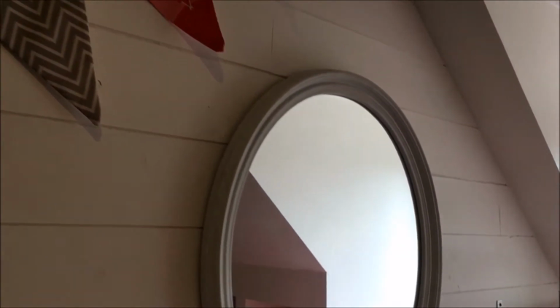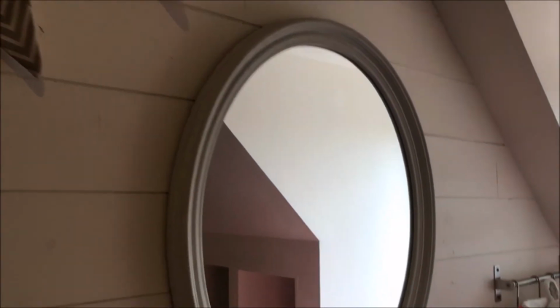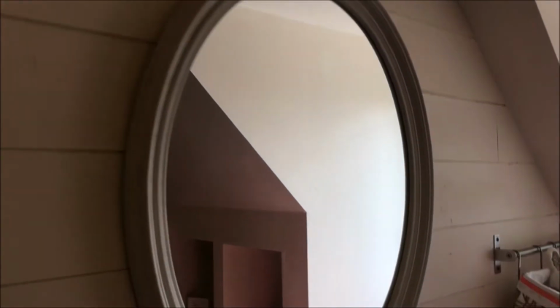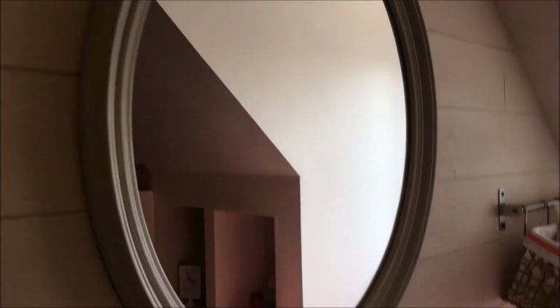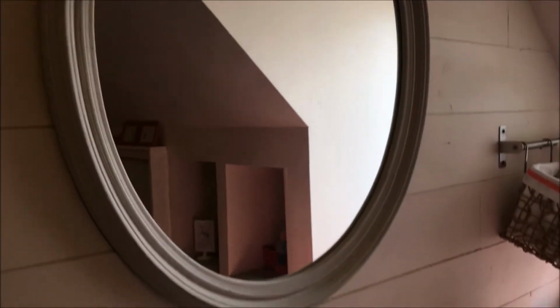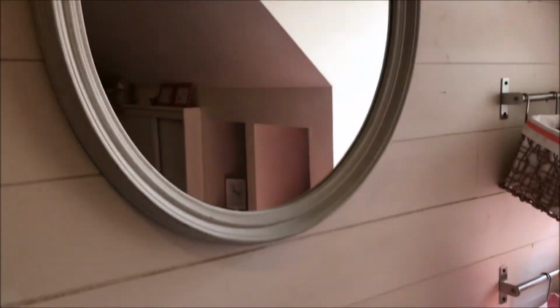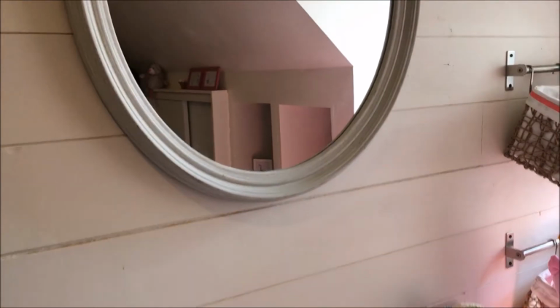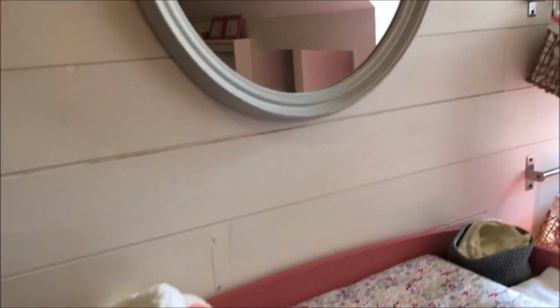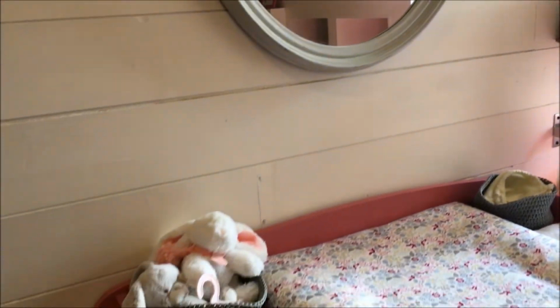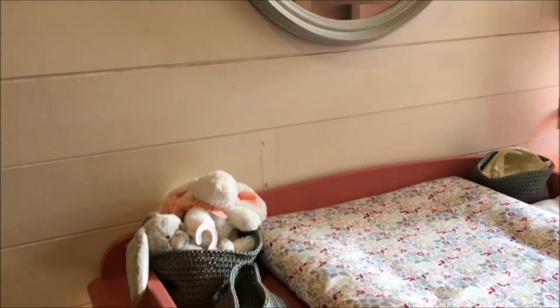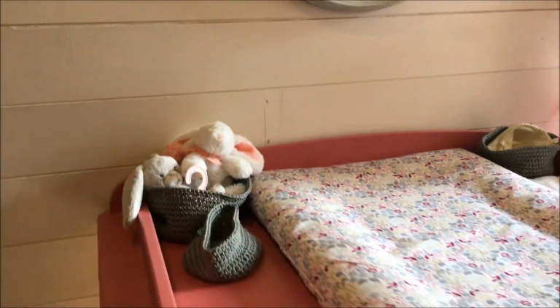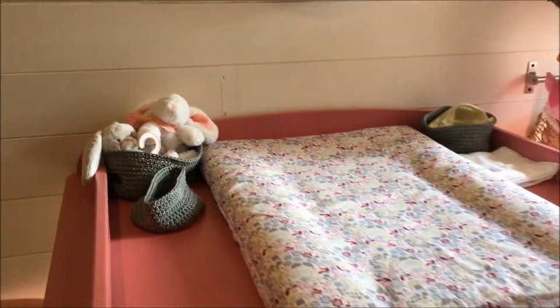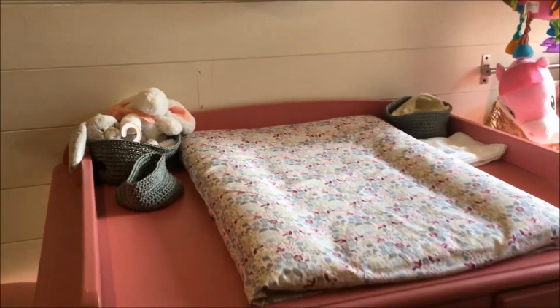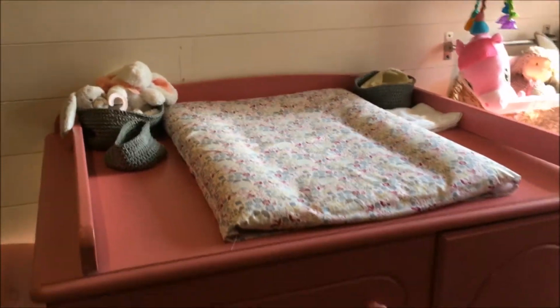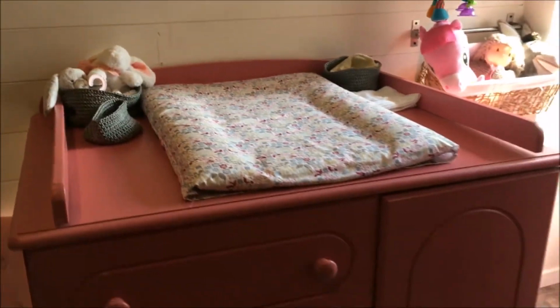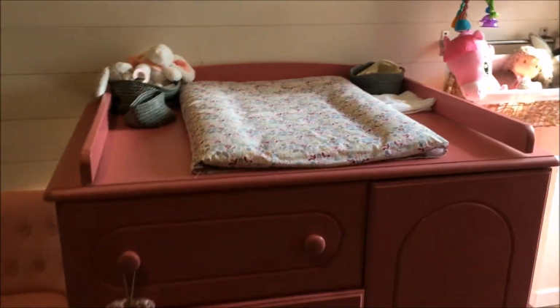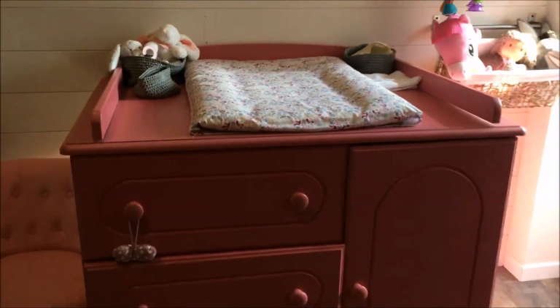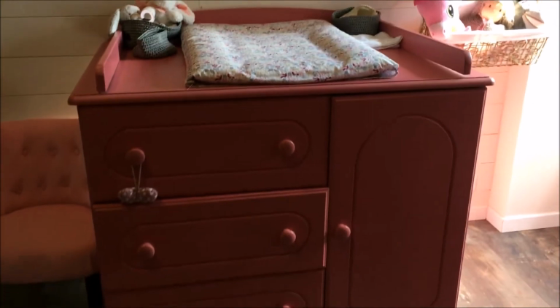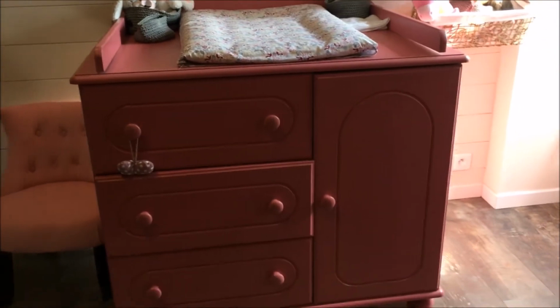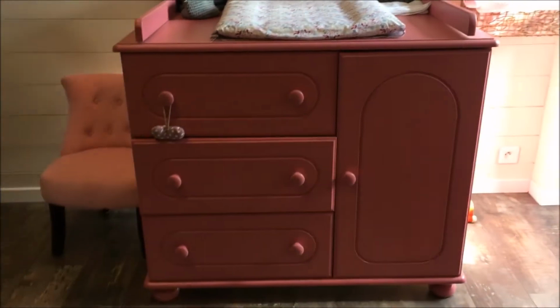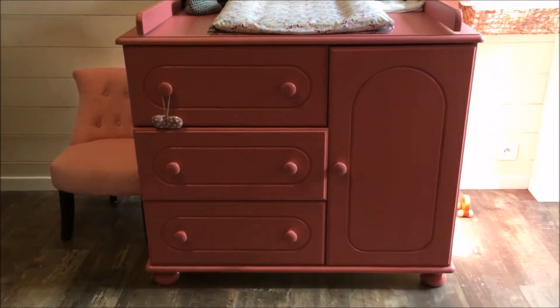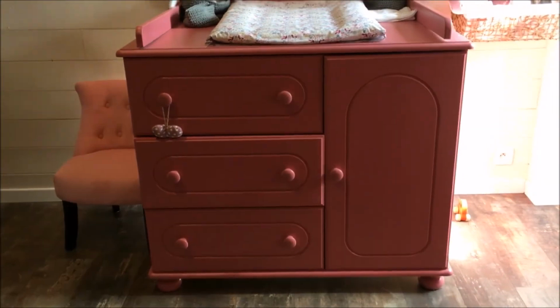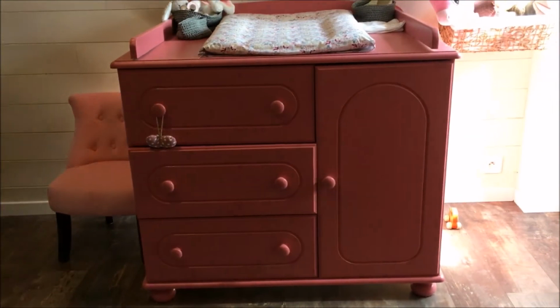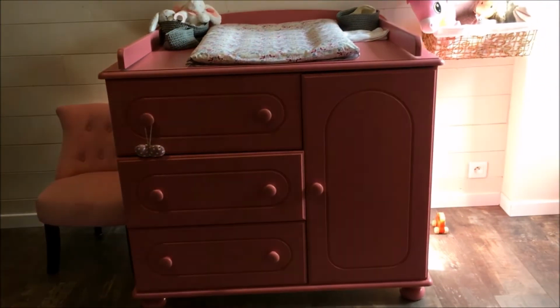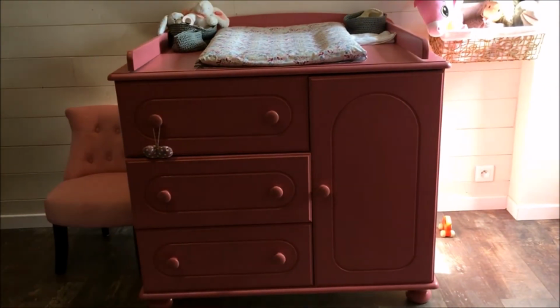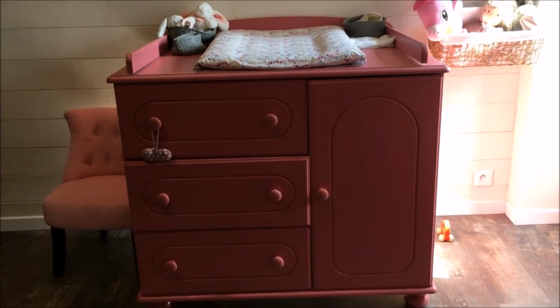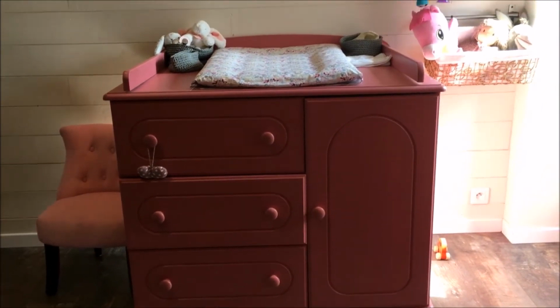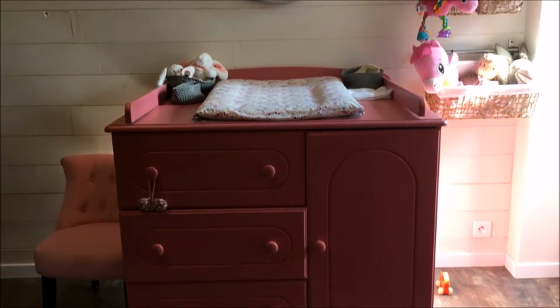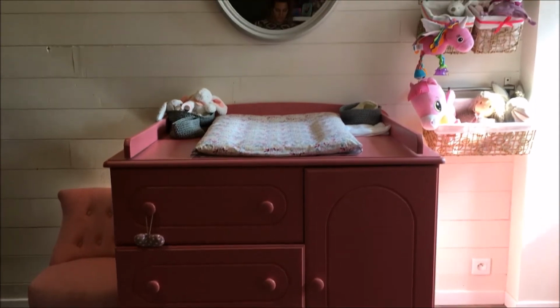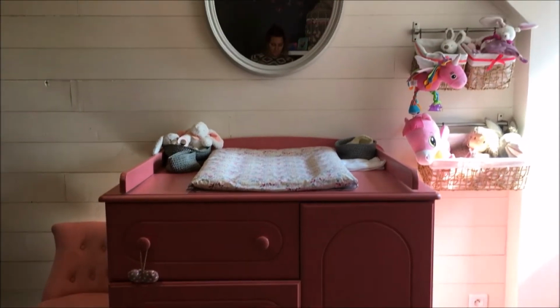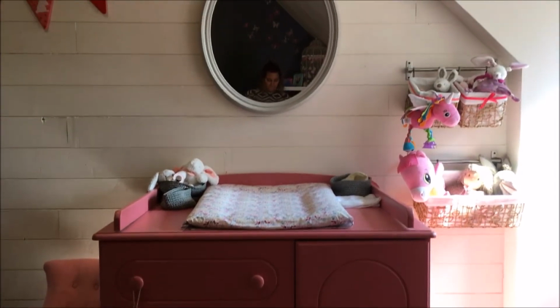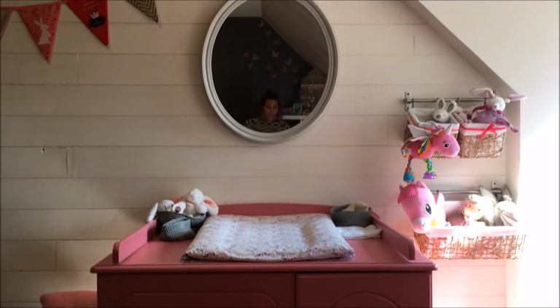On retrouve le miroir ici de chez Maisons du Monde, pour donner un peu de profondeur à cette pièce qui est vraiment petite. Et là on retrouve sa commode — sa table que j'ai achetée 30 euros sur Le Bon Coin et que j'ai entièrement retapée.